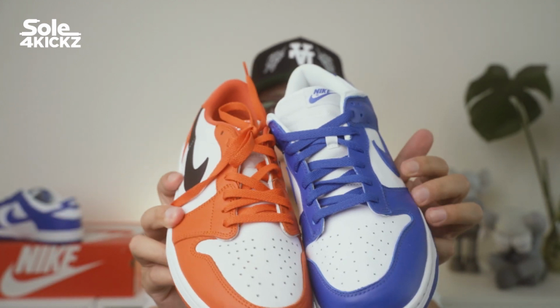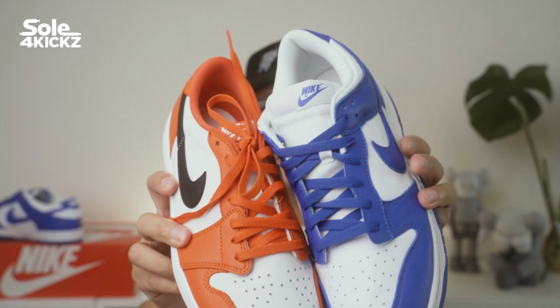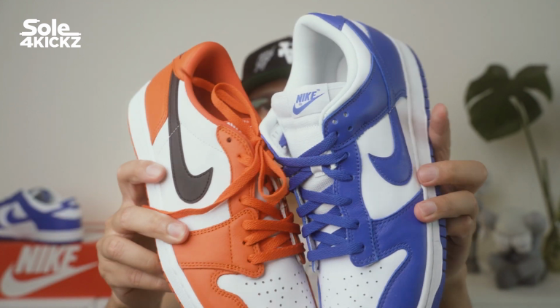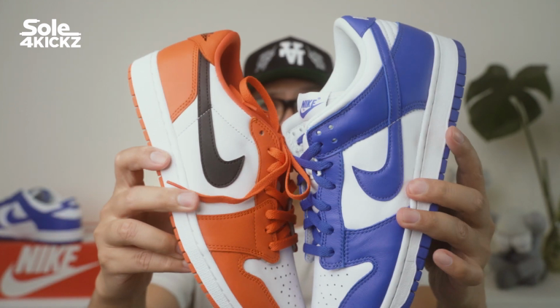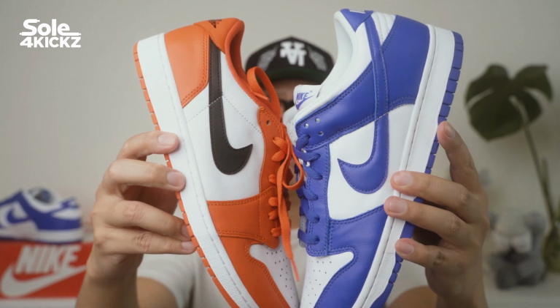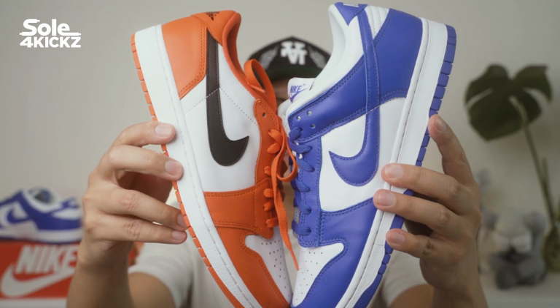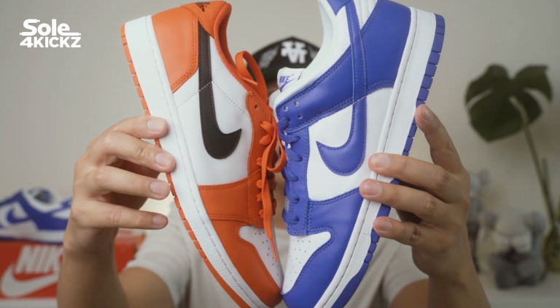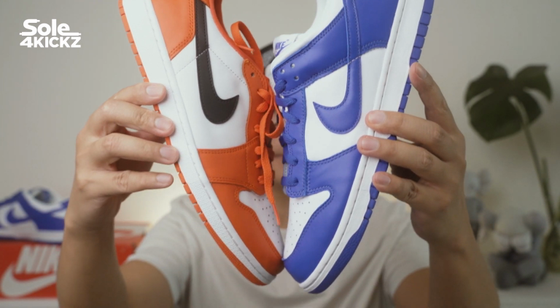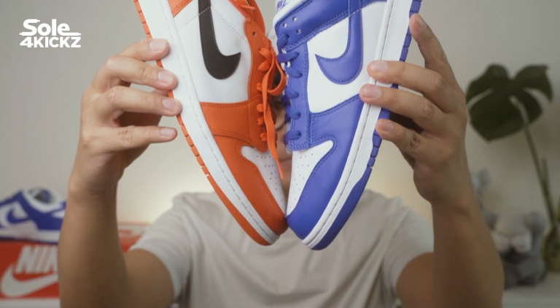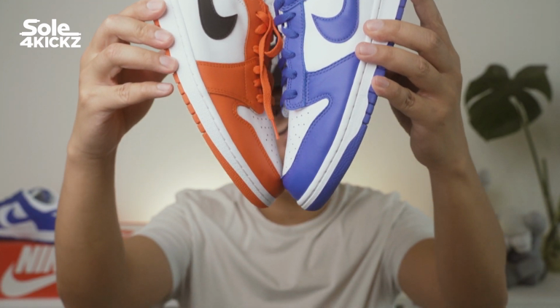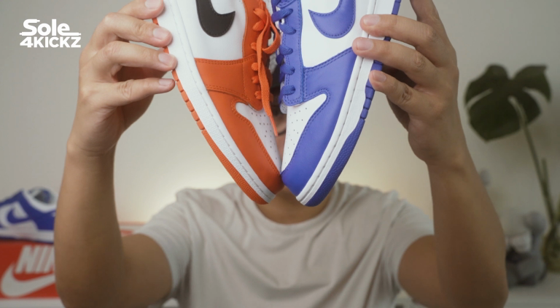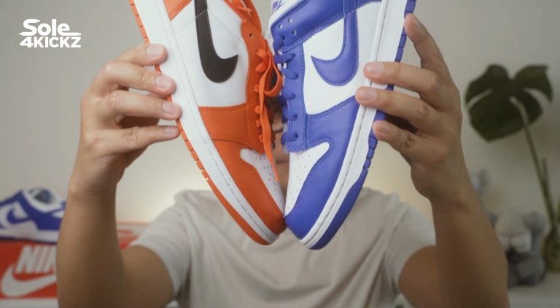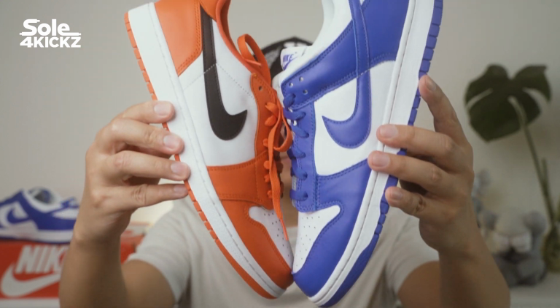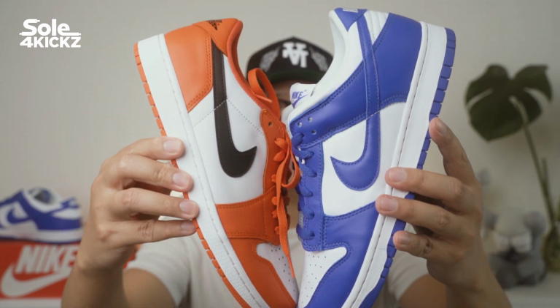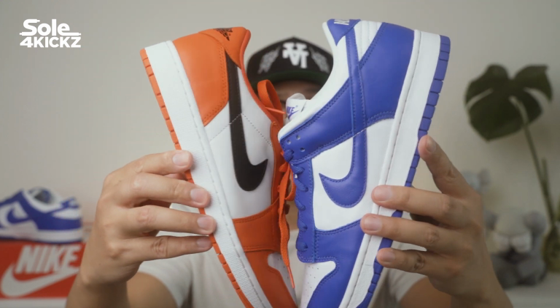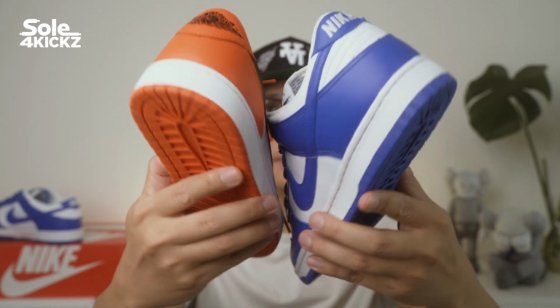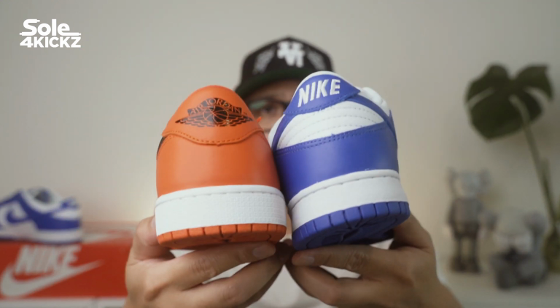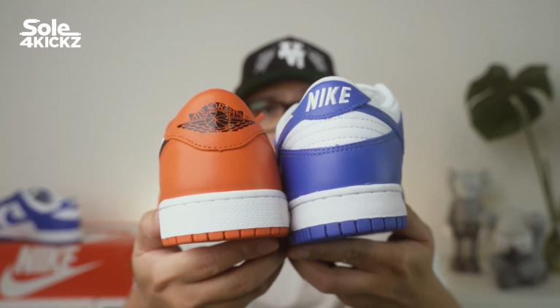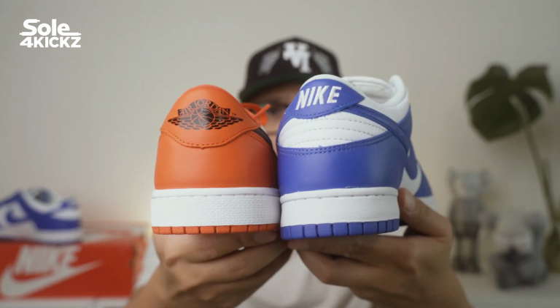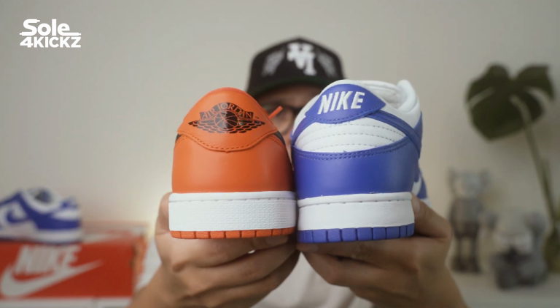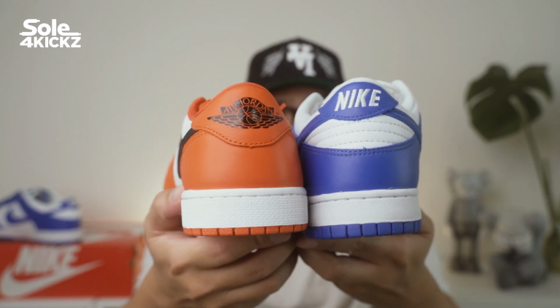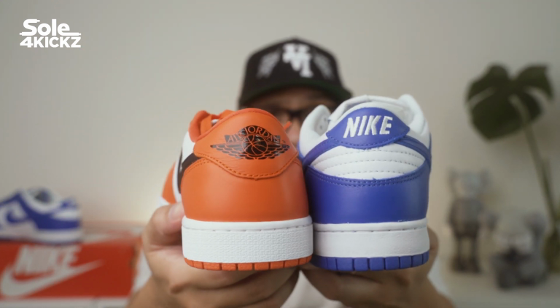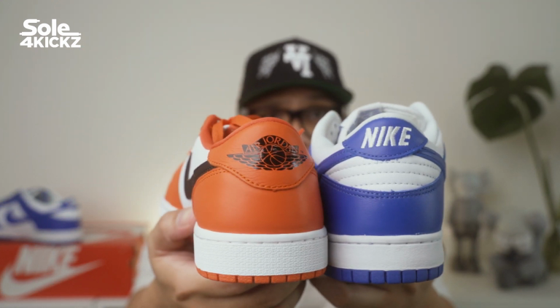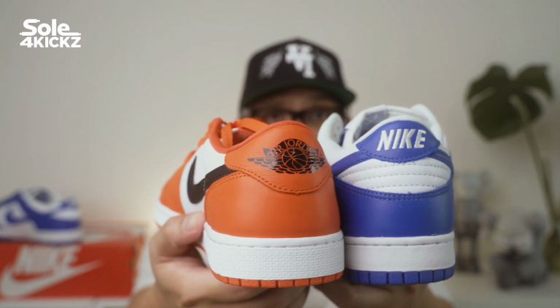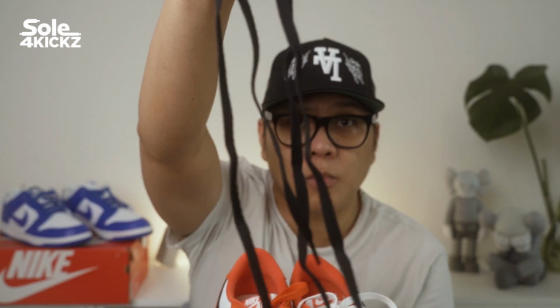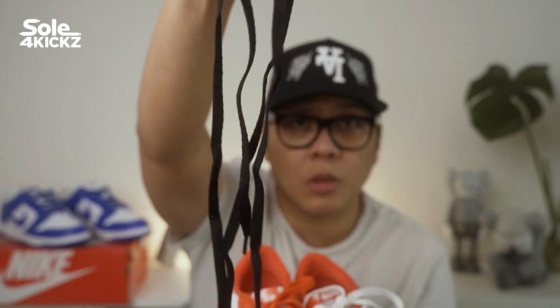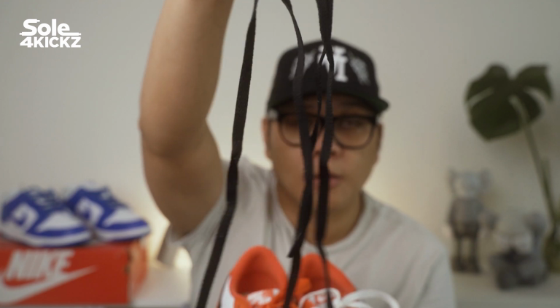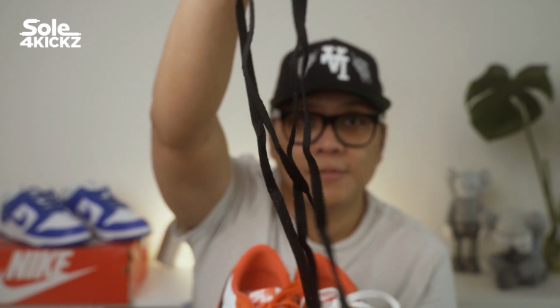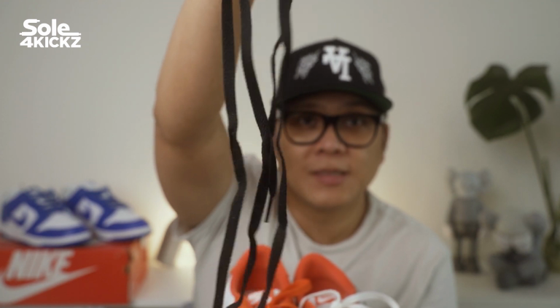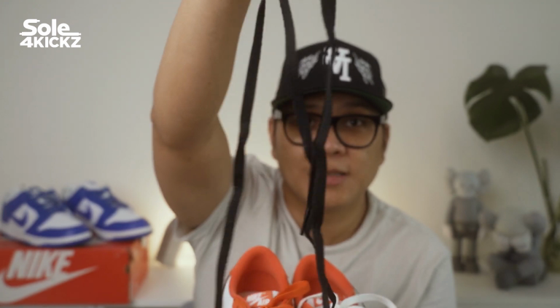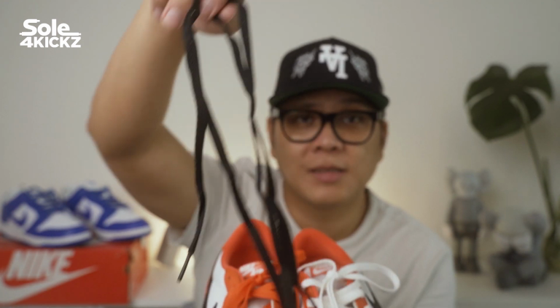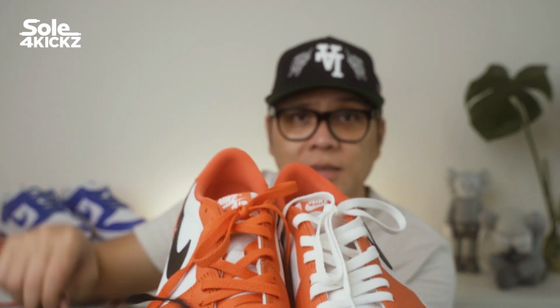At this time of recording, the resell price for the Jordan 1 Low Starfish is around $232 to $300. Personally, I like the colorway for these sneakers. Definitely purchase this for your sneaker collection.